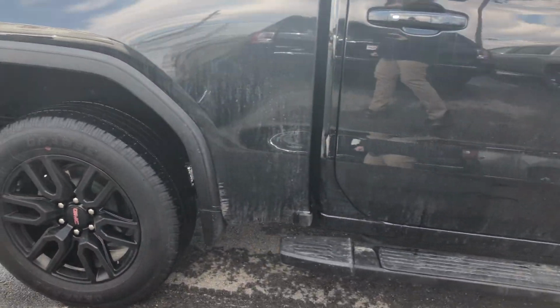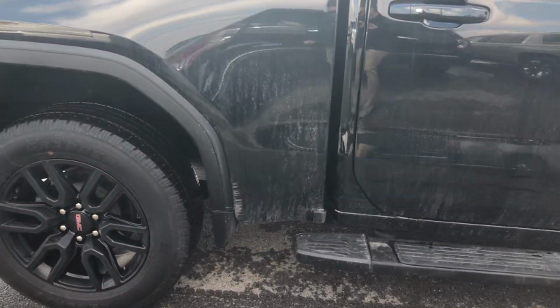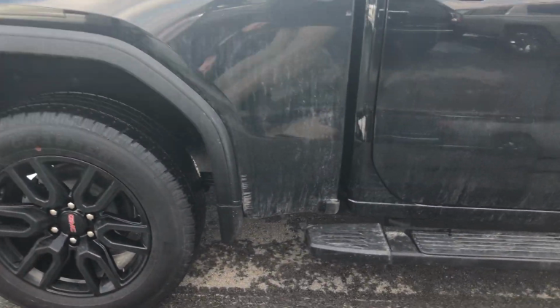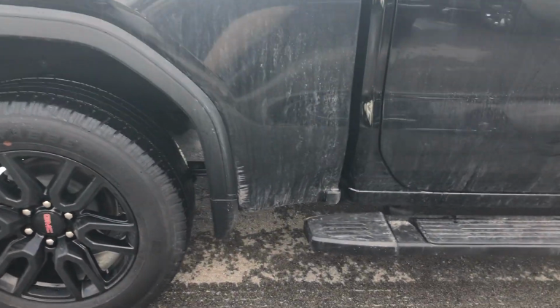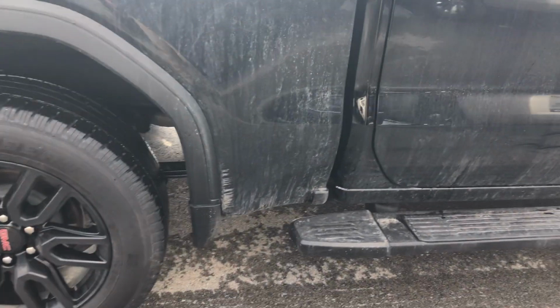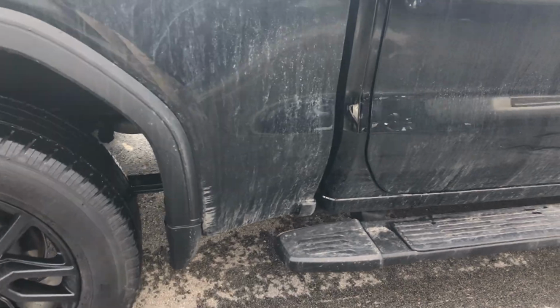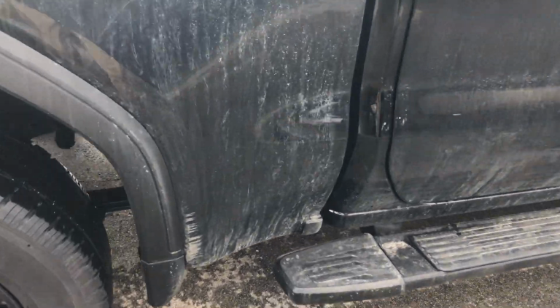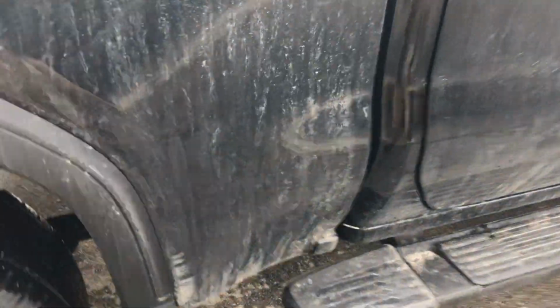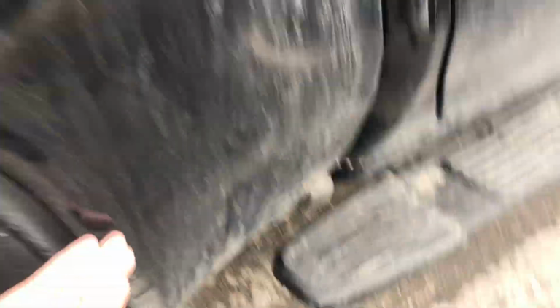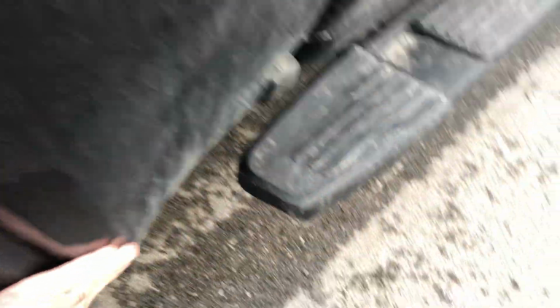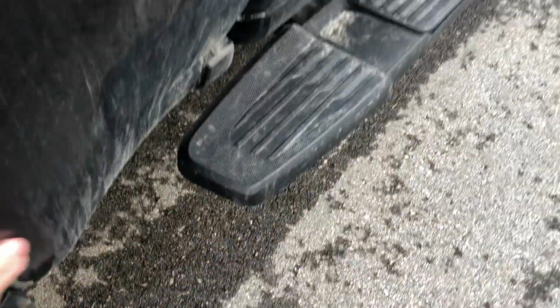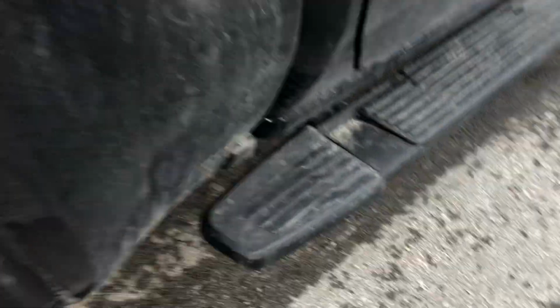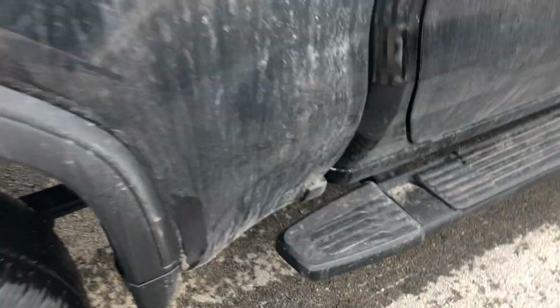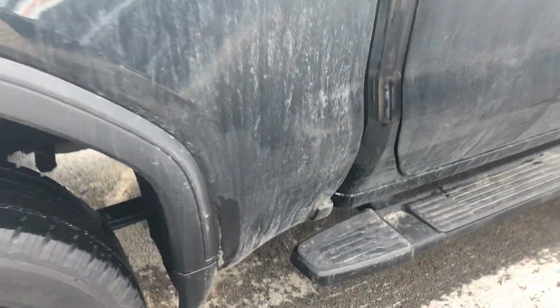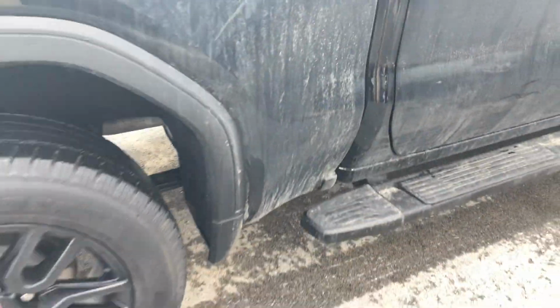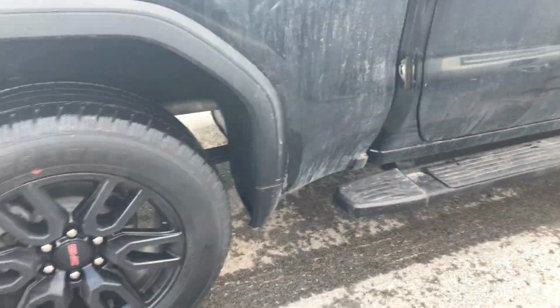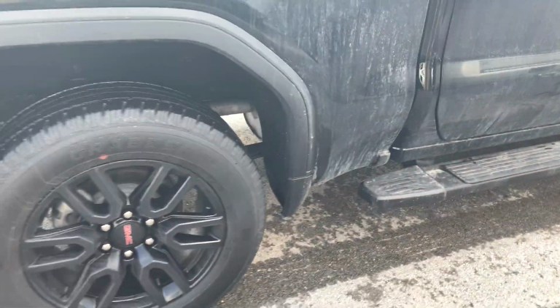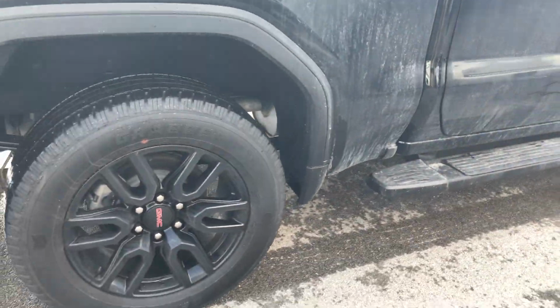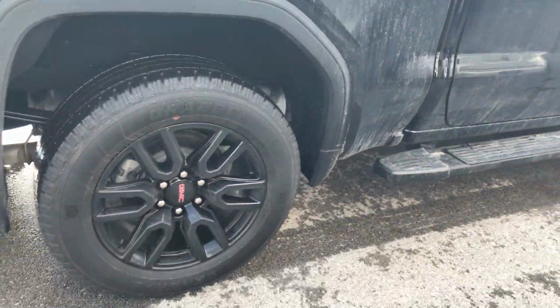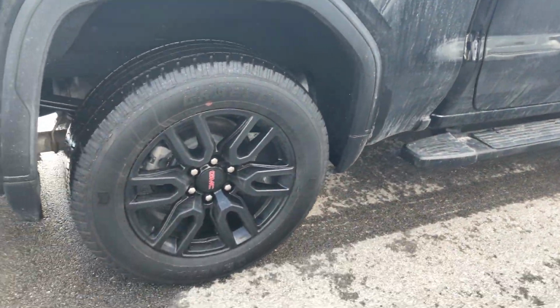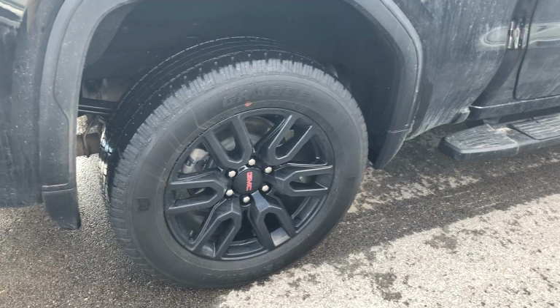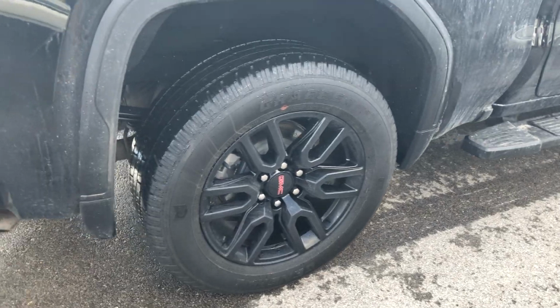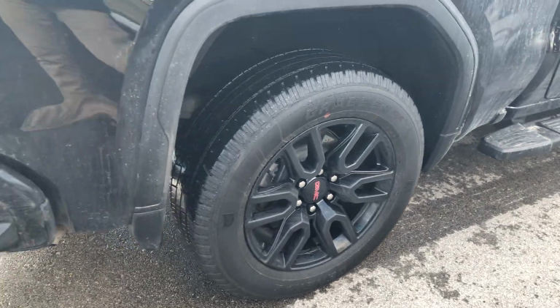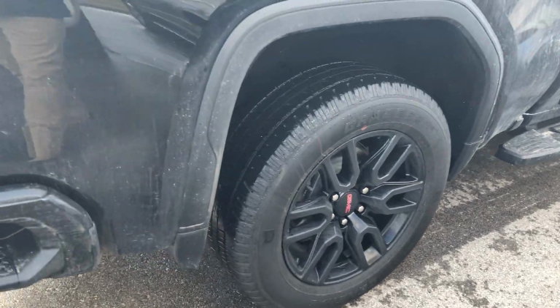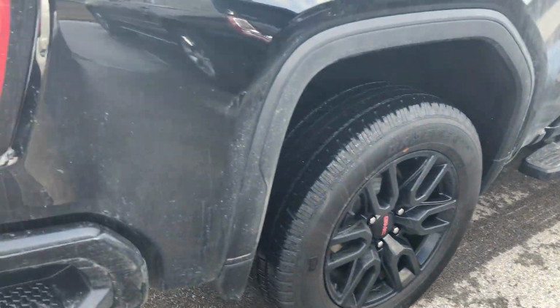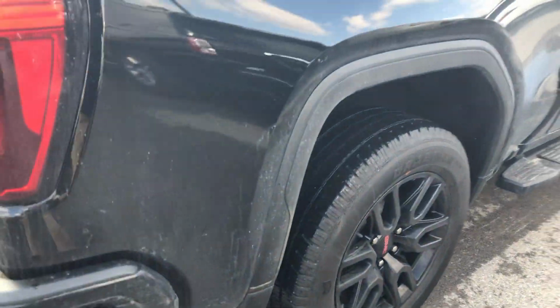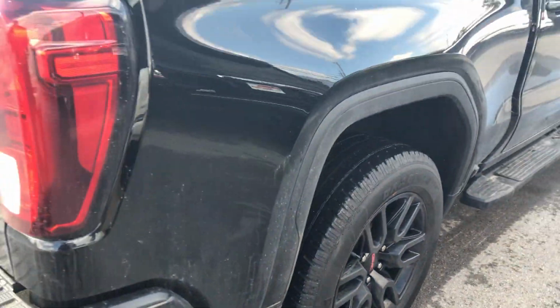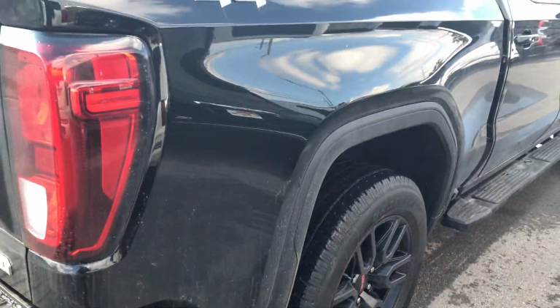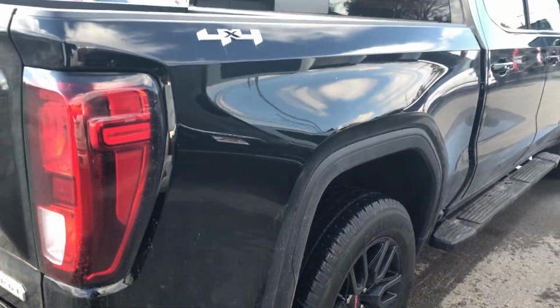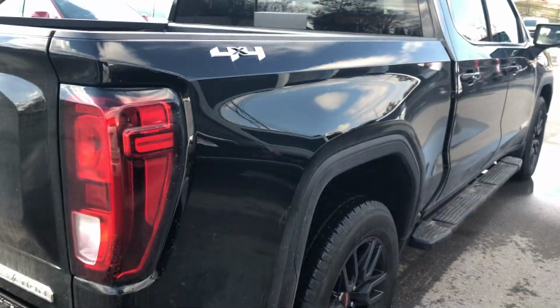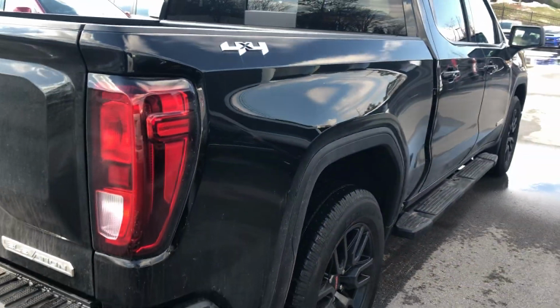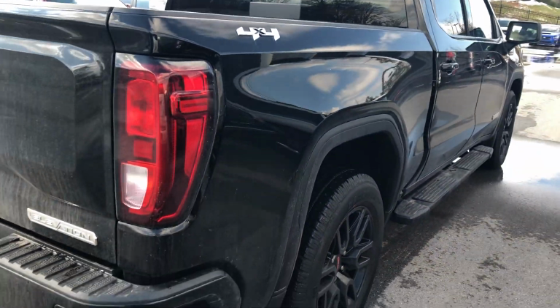Nothing as far as dents, dings, or scratches. Like I said, the snow has made it a little rough as far as the appearance, but just wanted to get you this walk around anyway to help you out making your decision.